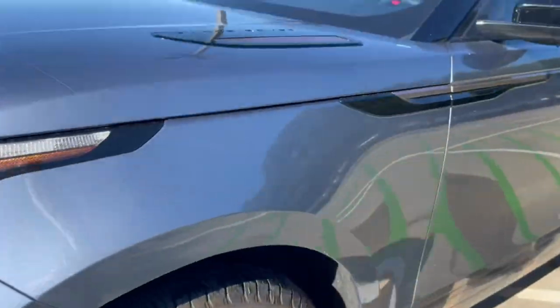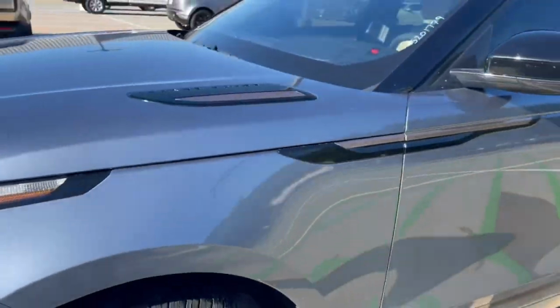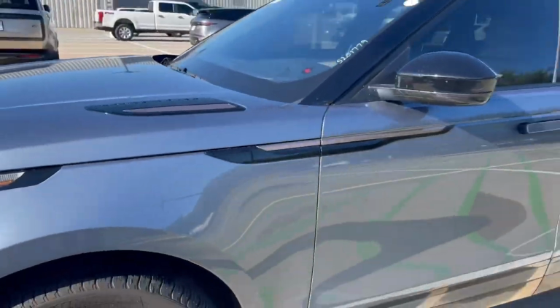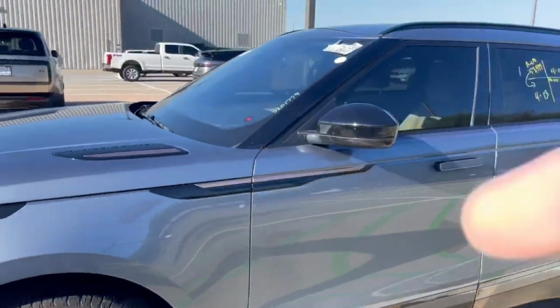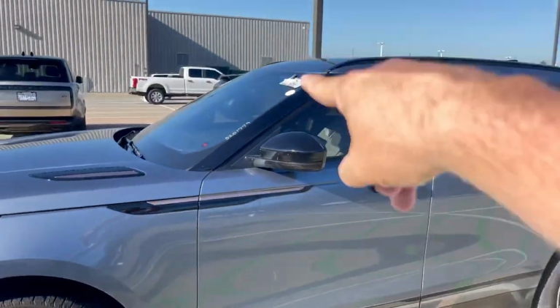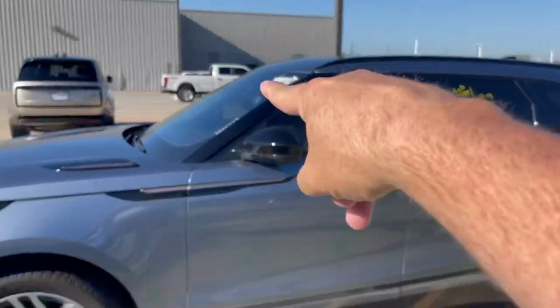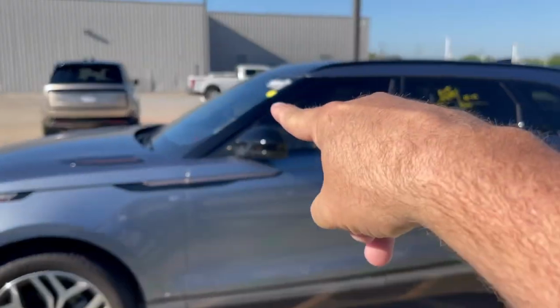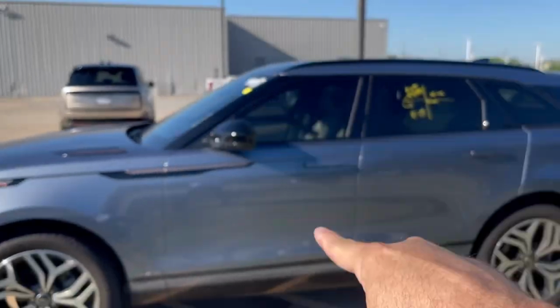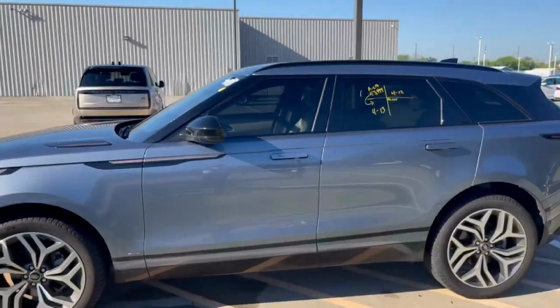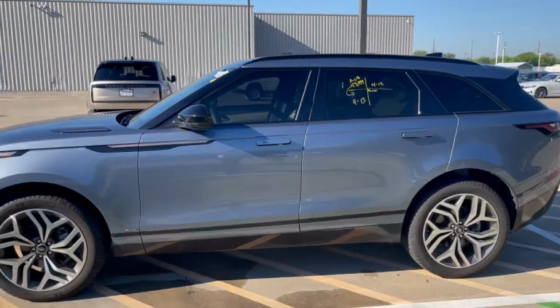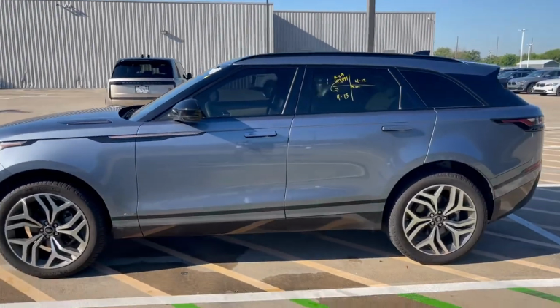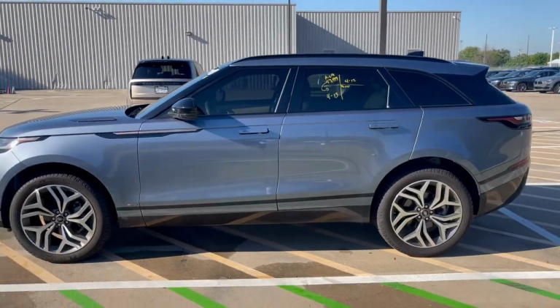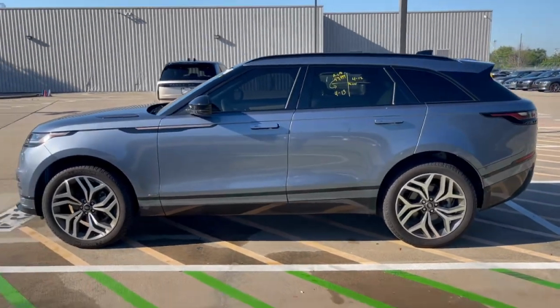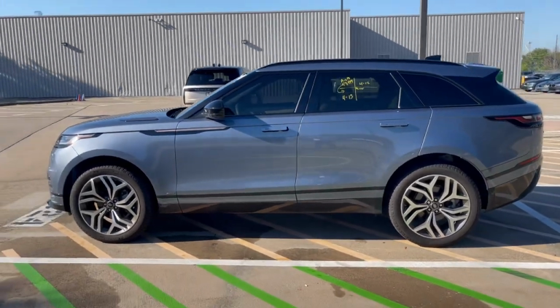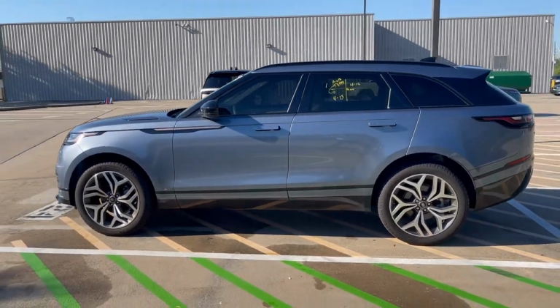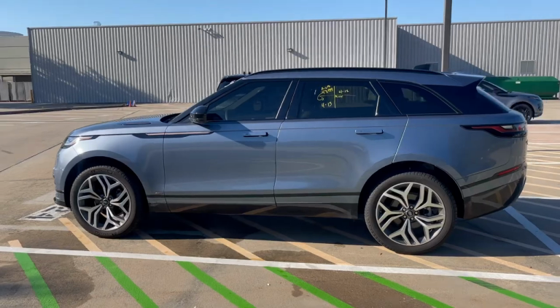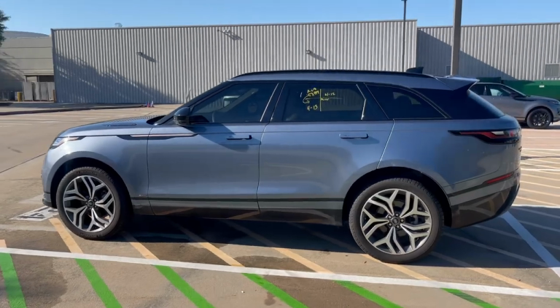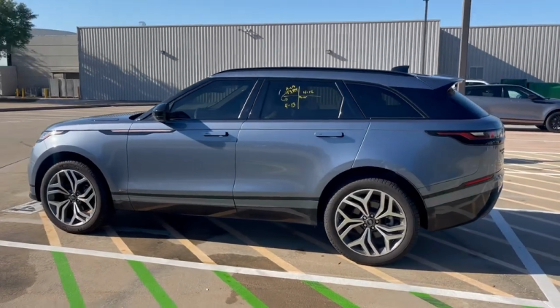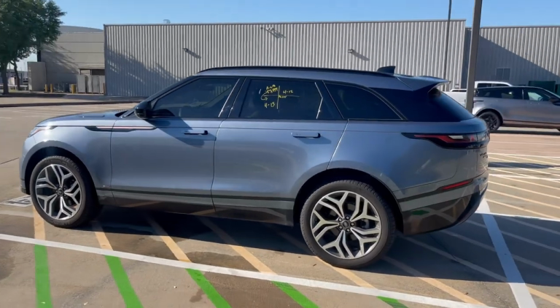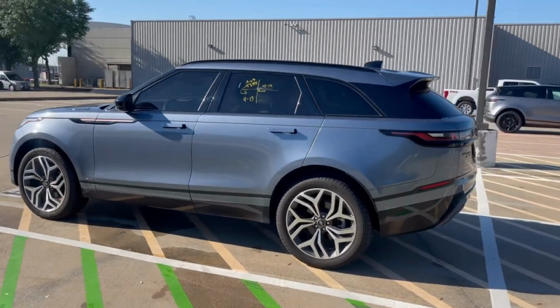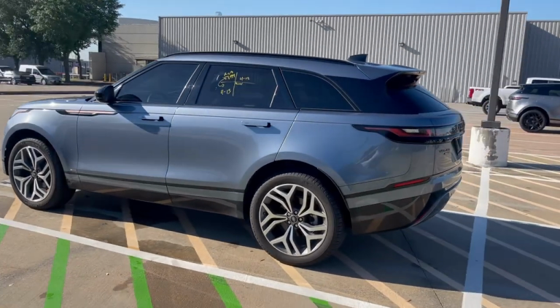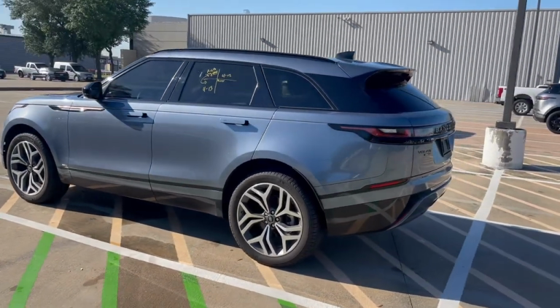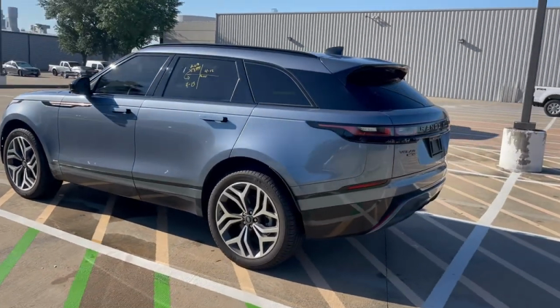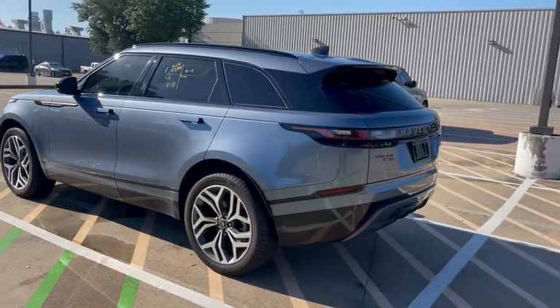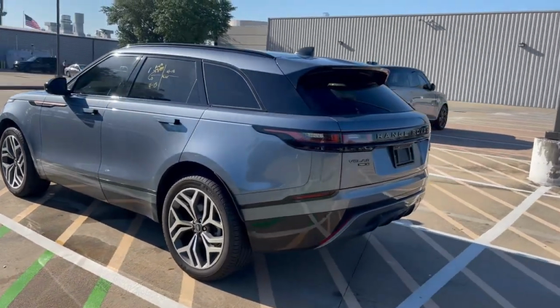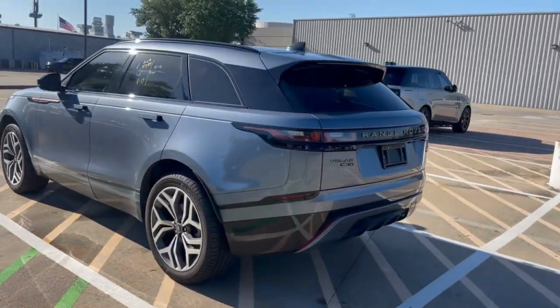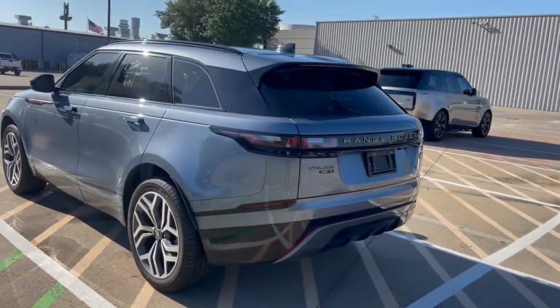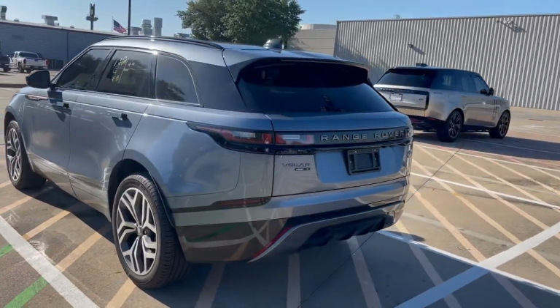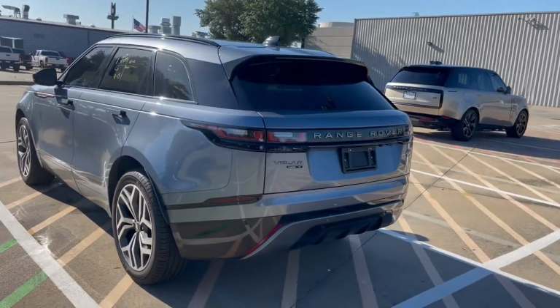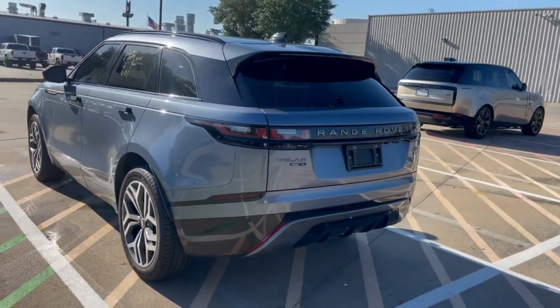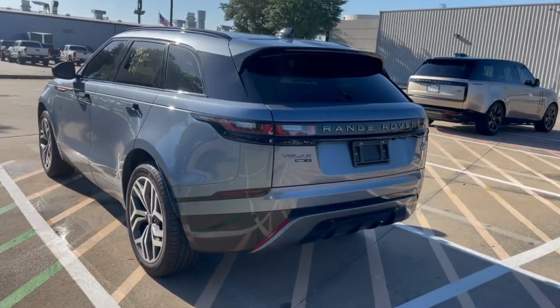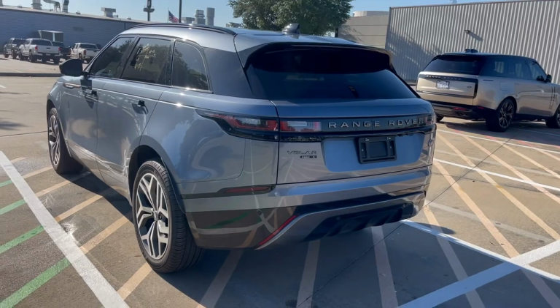We went out and actively purchased this car for our inventory. It's the P250S.